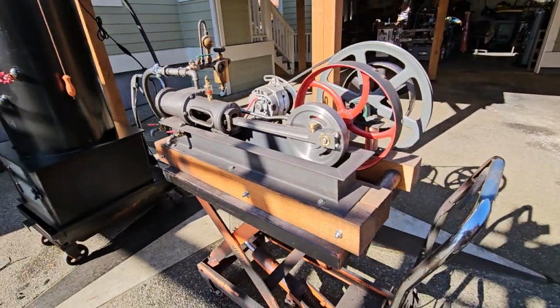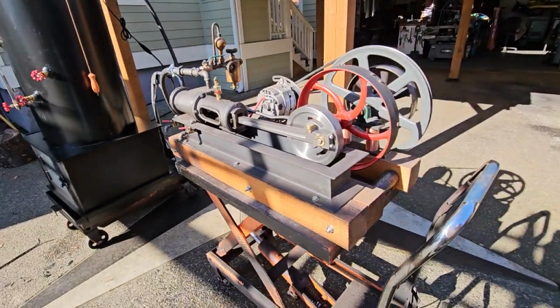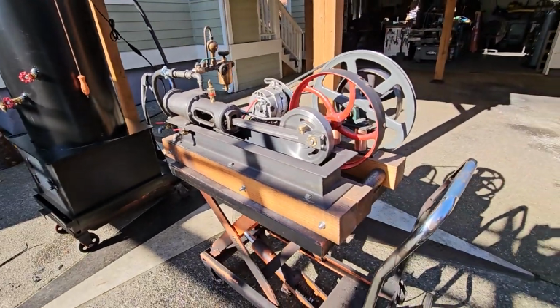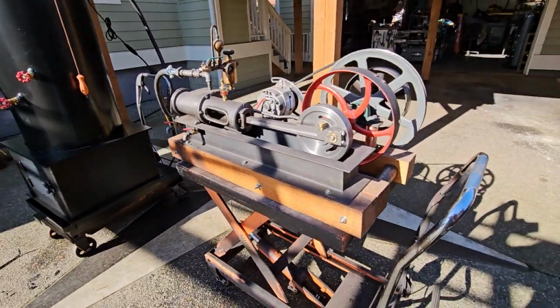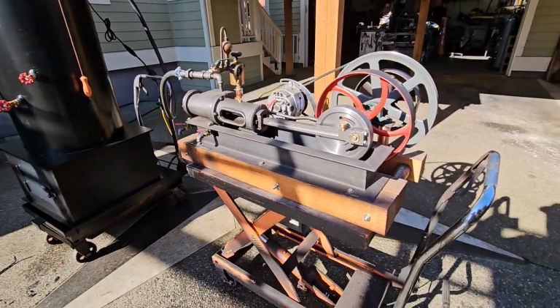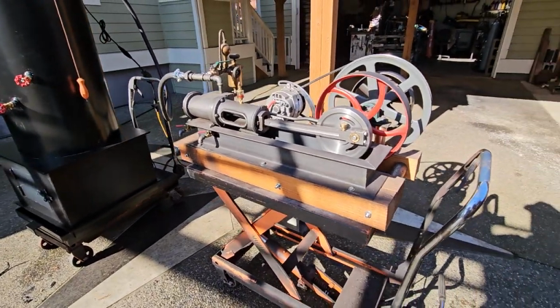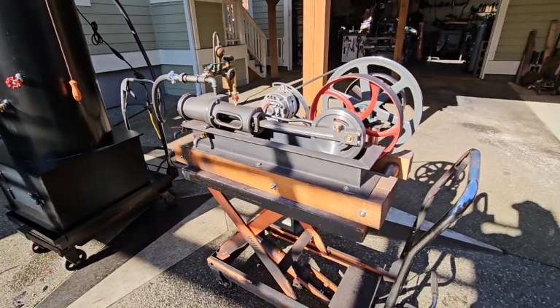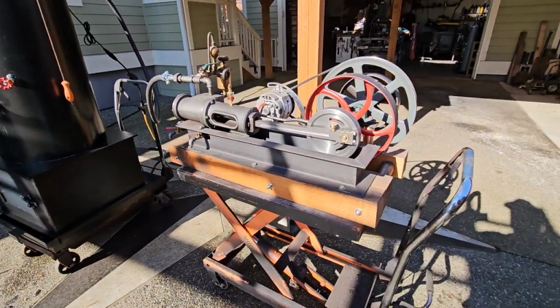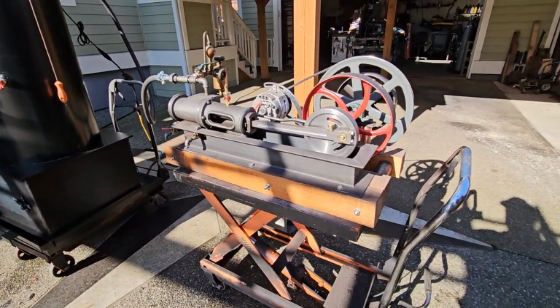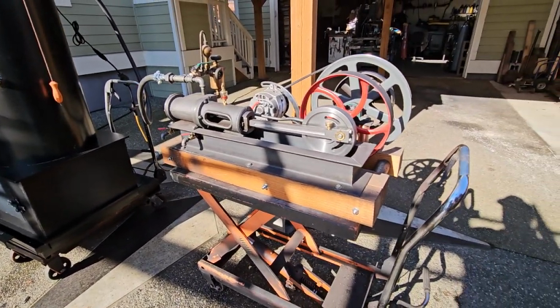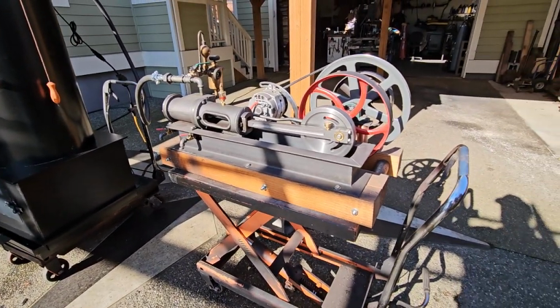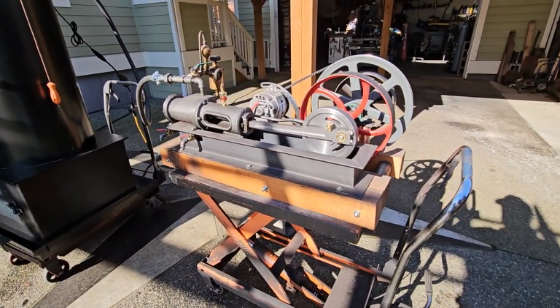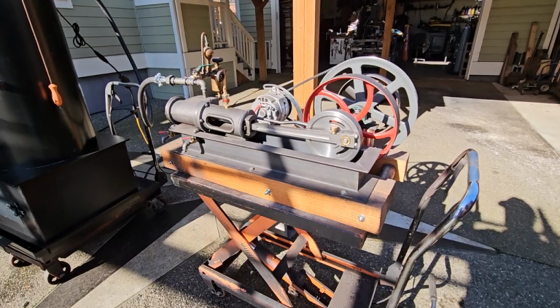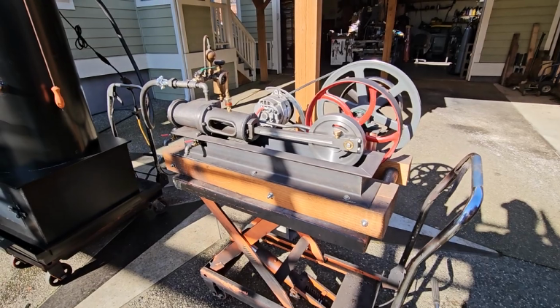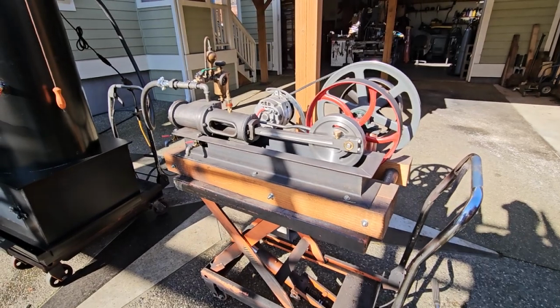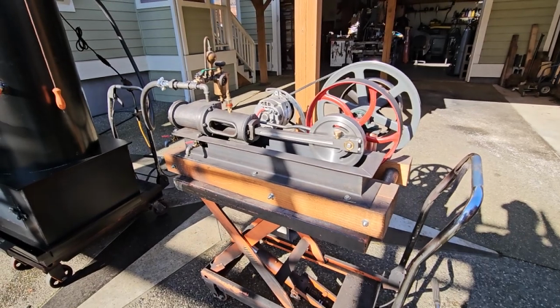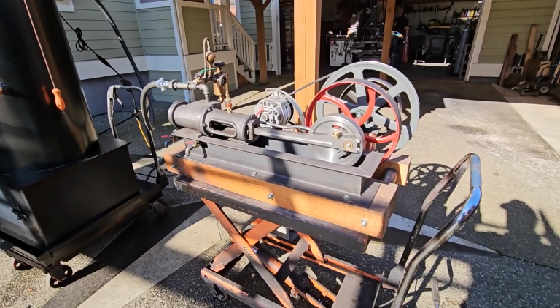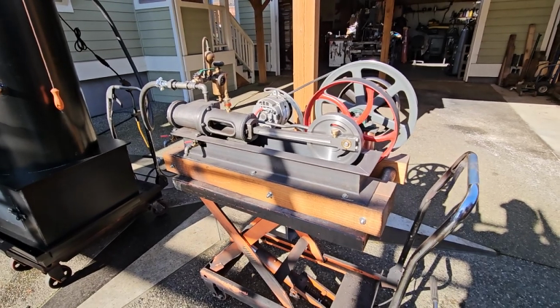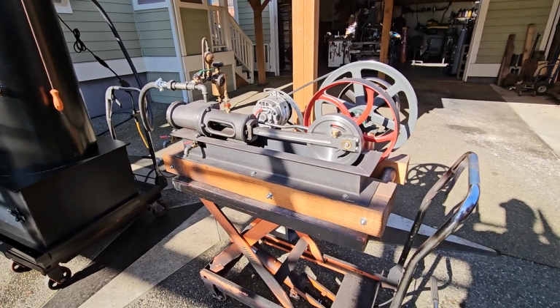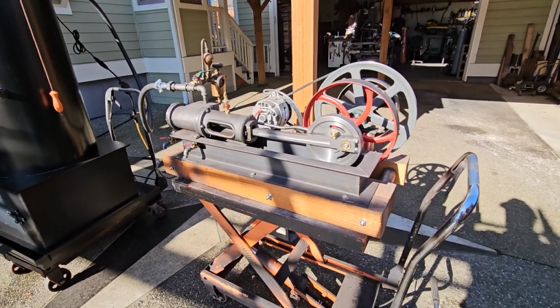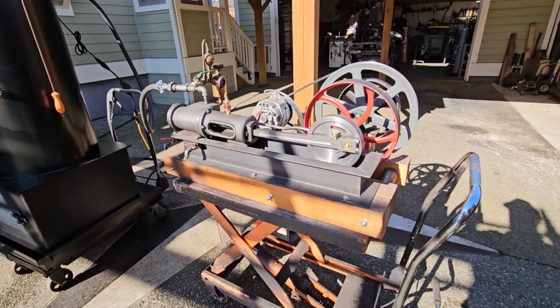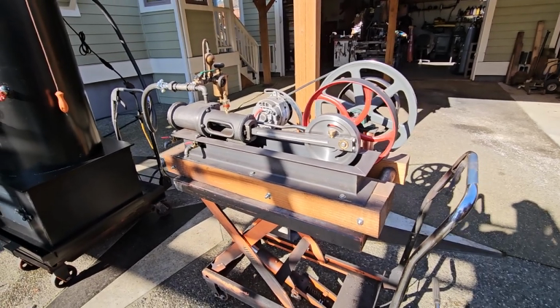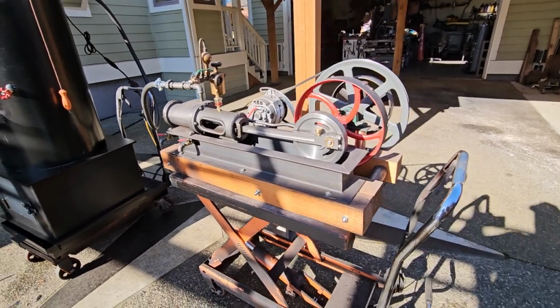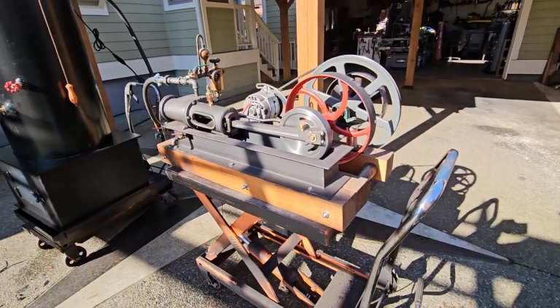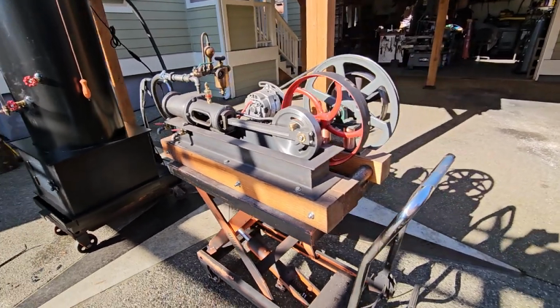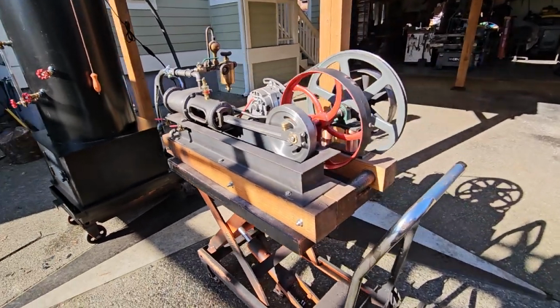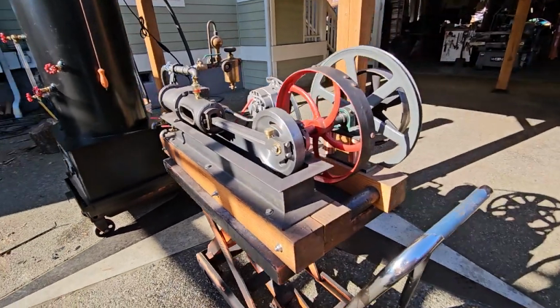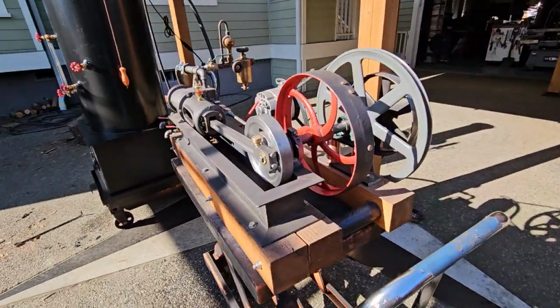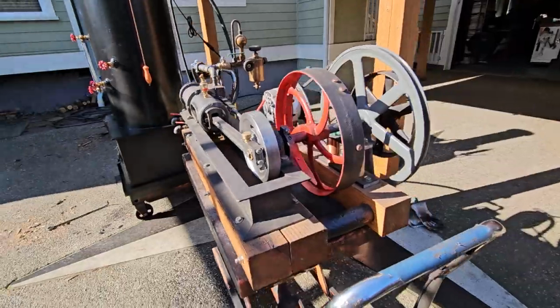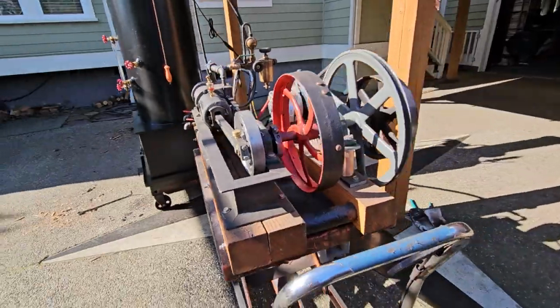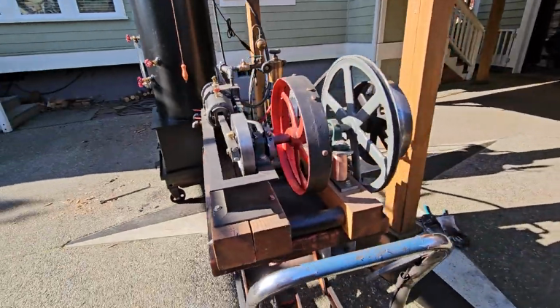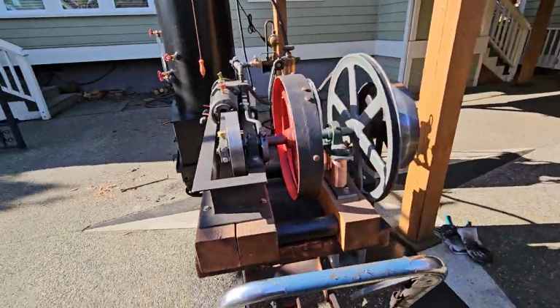The length of the engine is 32 inches — actually I think it's 36 inches on the base. It's 22 inches wide and 20 inches tall.